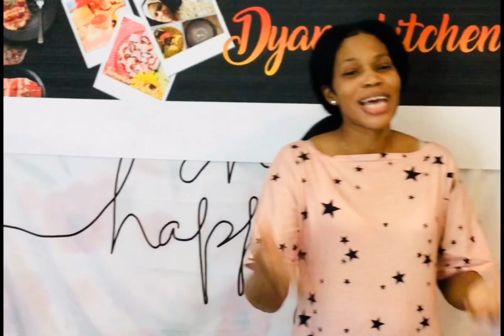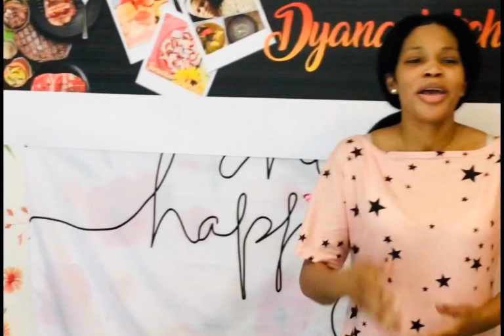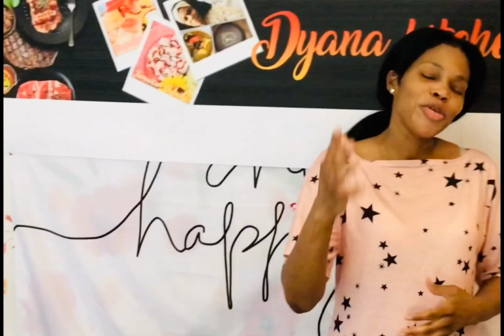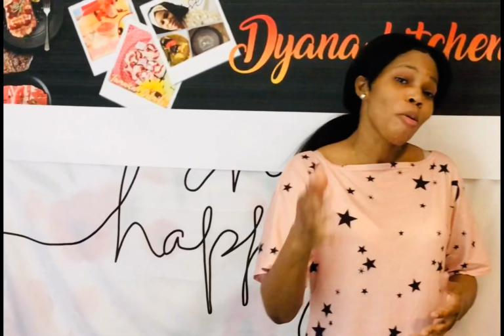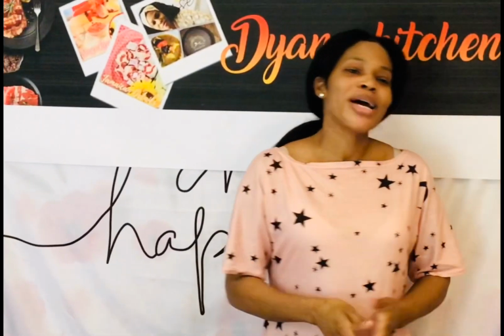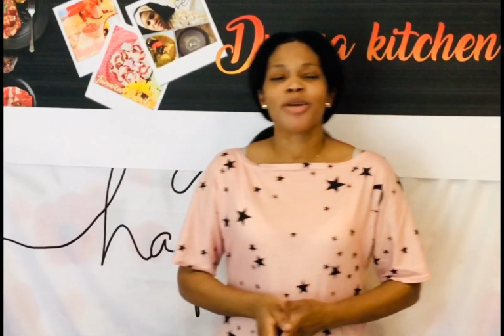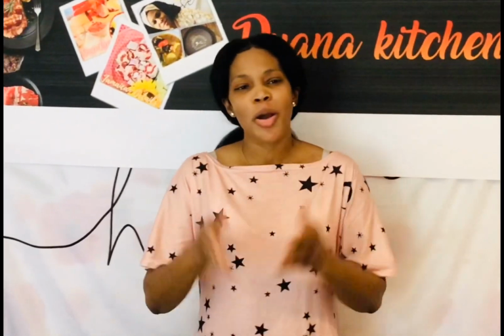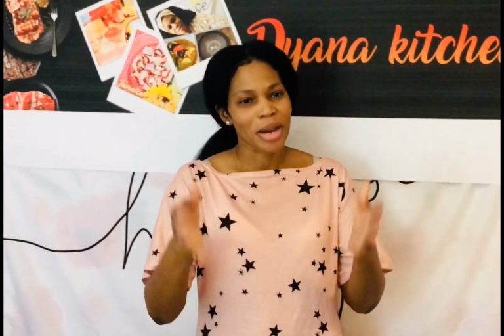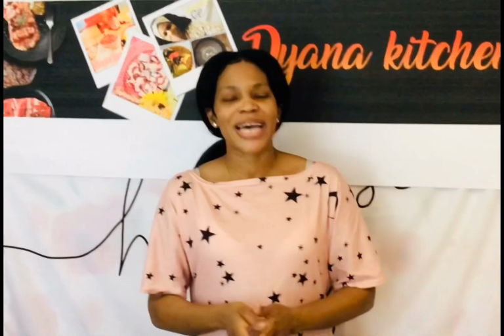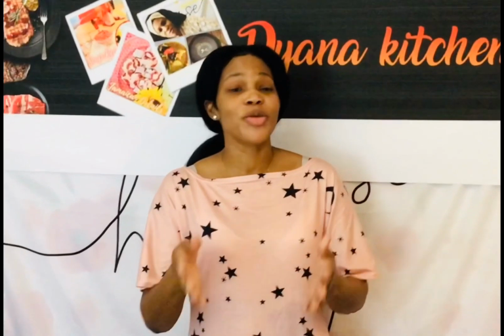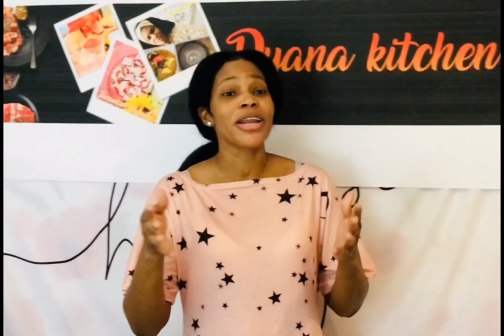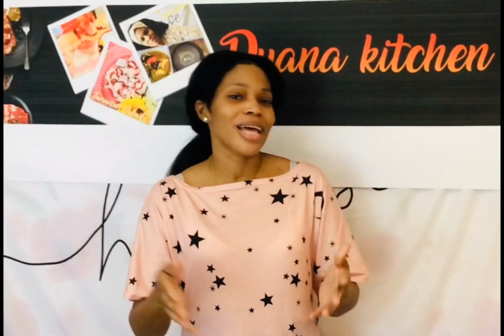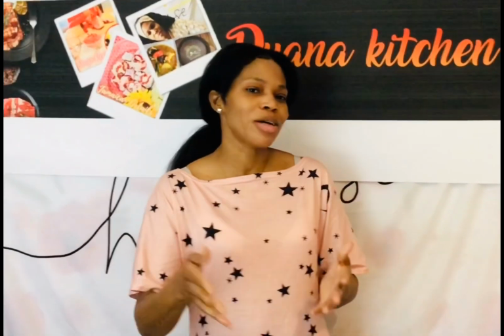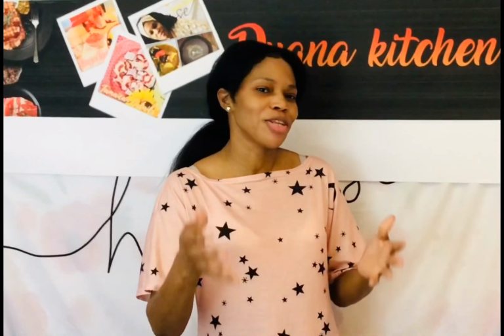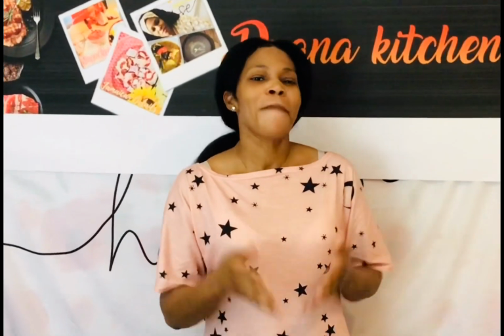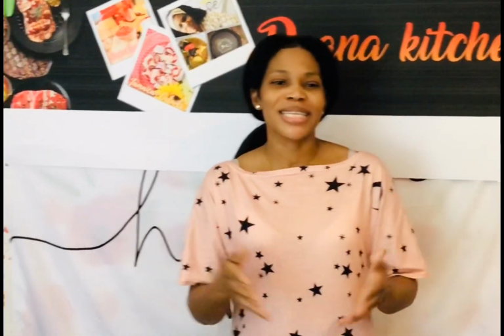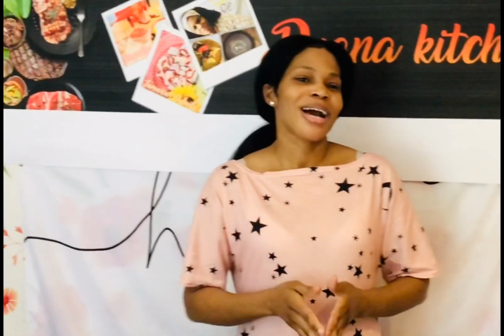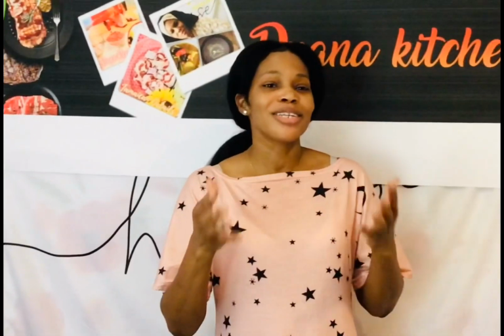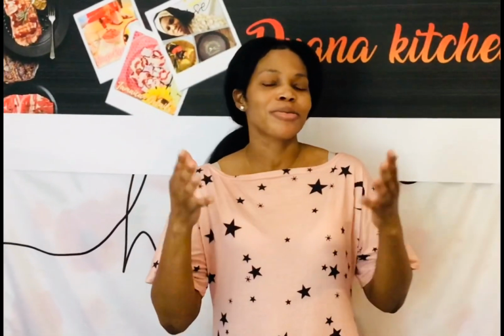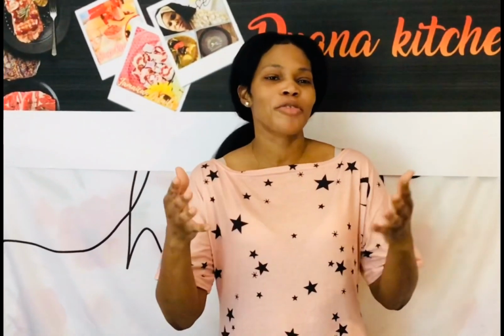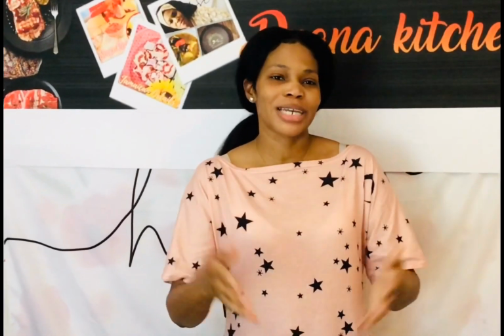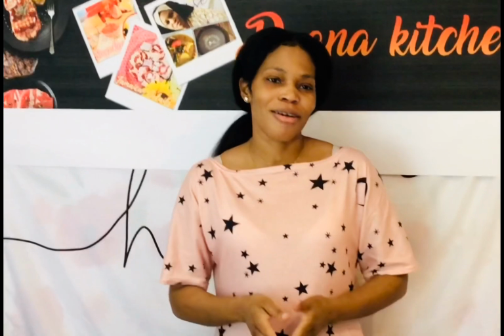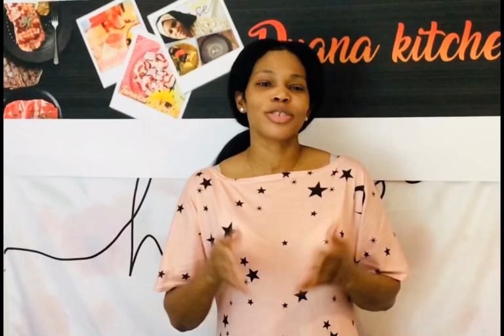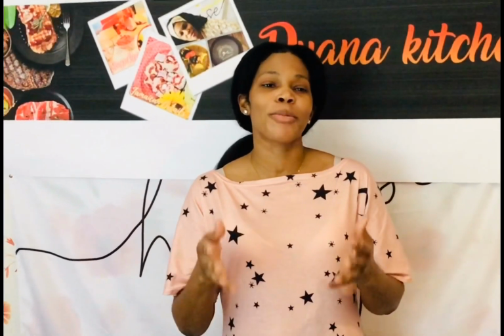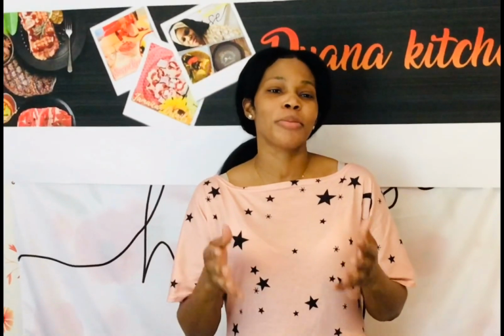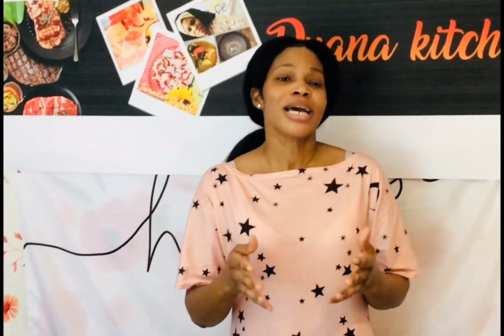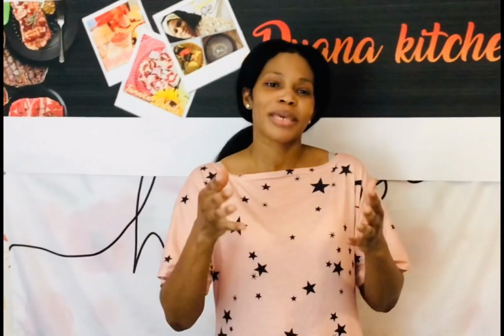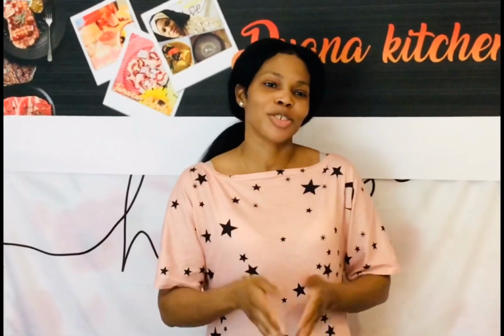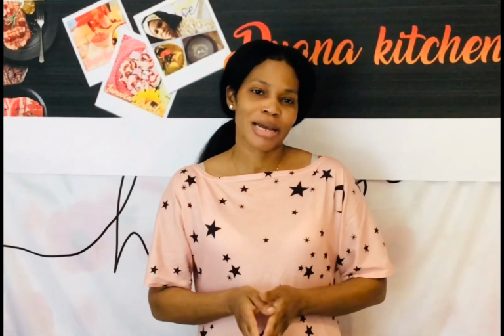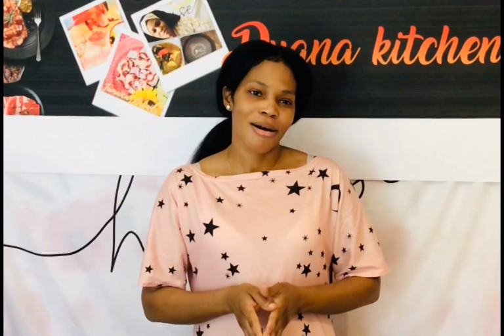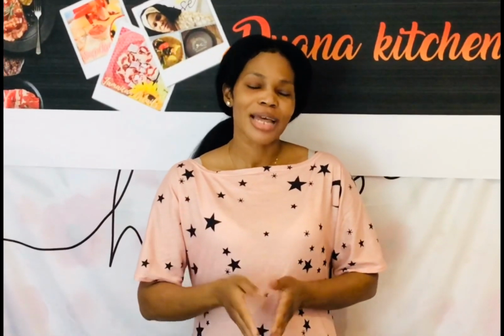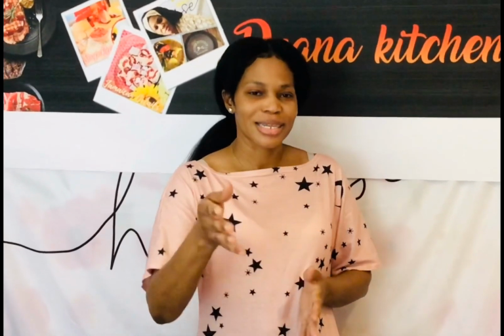If you are one of my subscribers, welcome back. If you are not and you enjoyed this video, please consider subscribing to my channel. Today I'm going to make some carrot juice. Let's start.